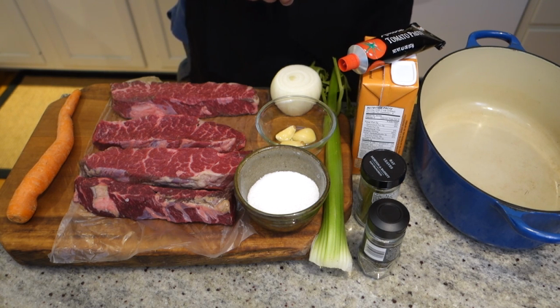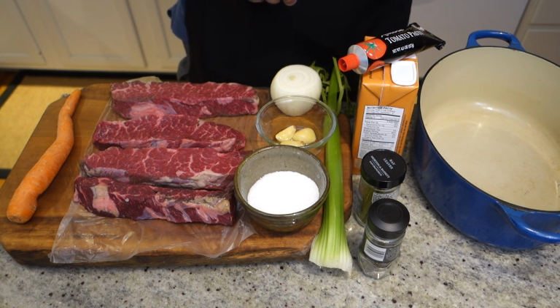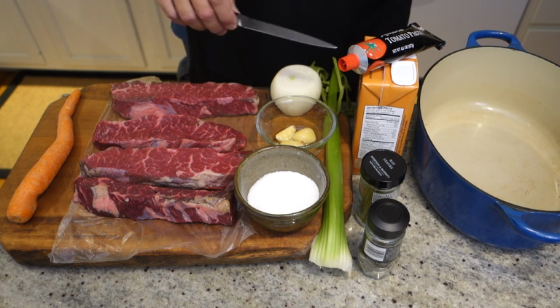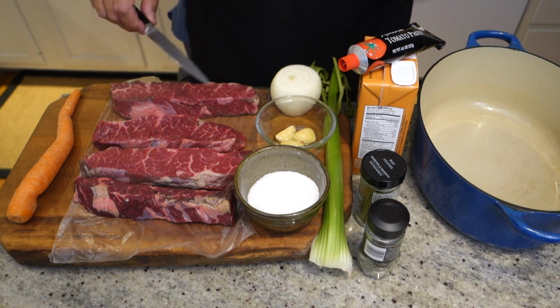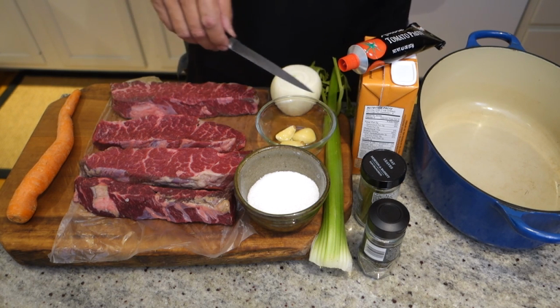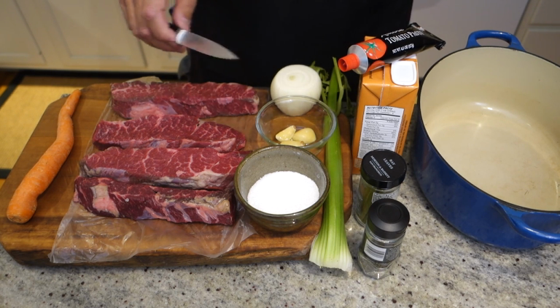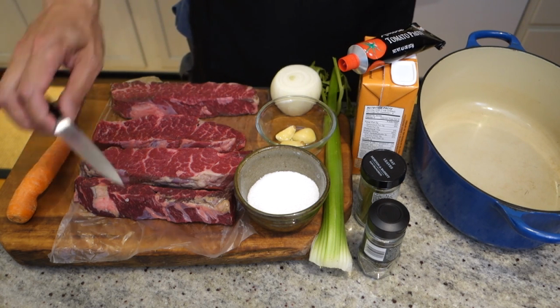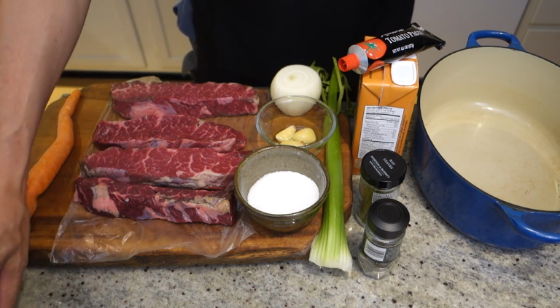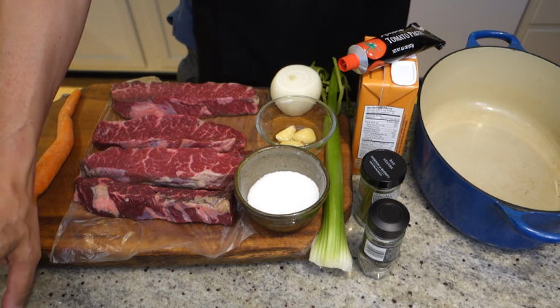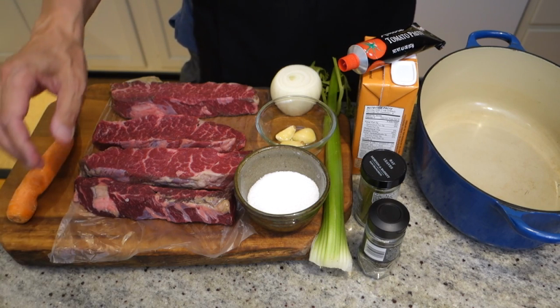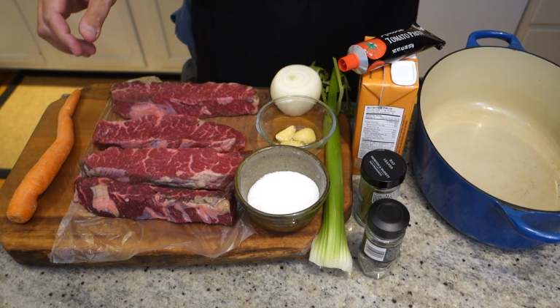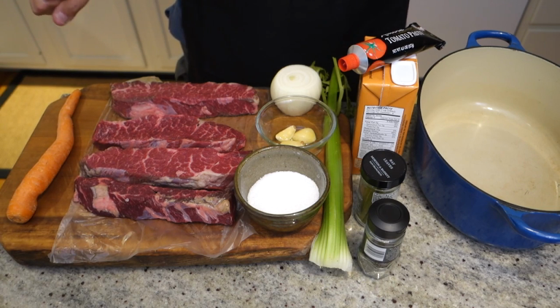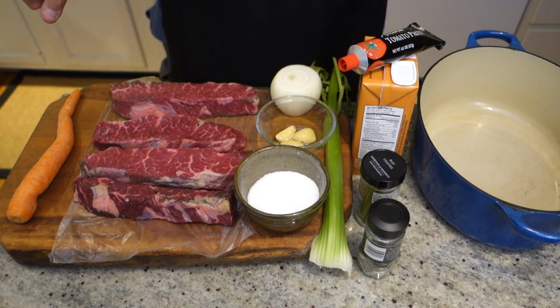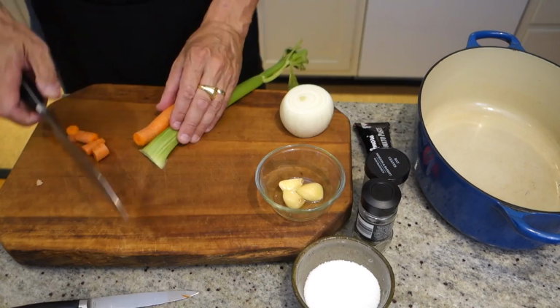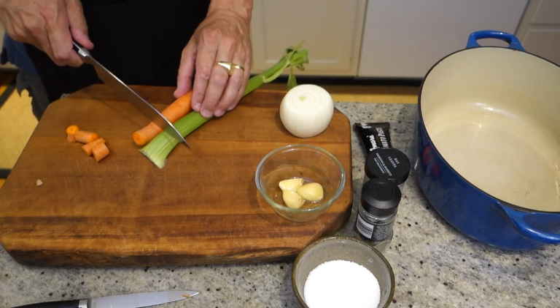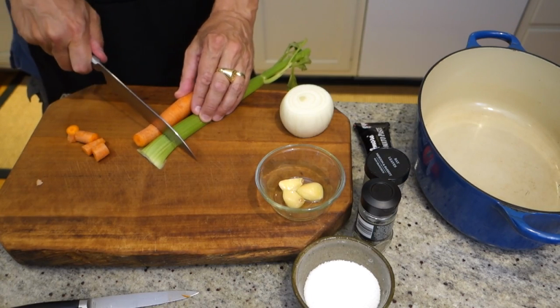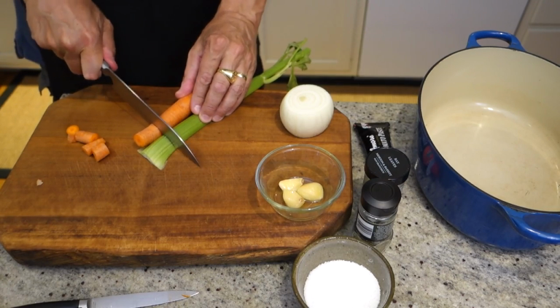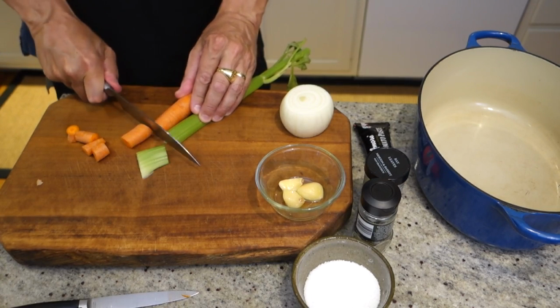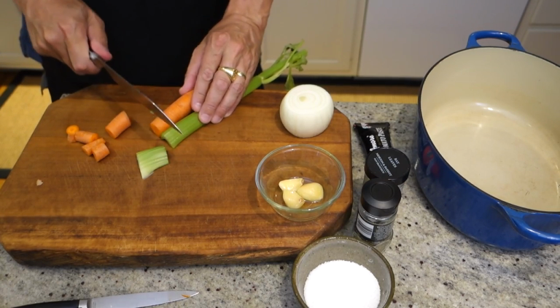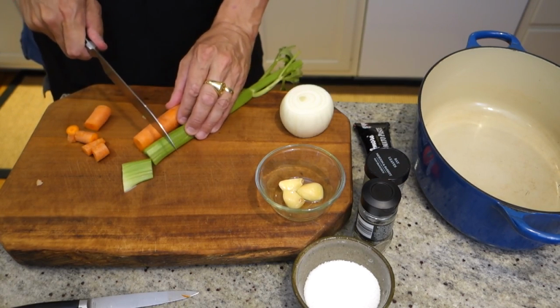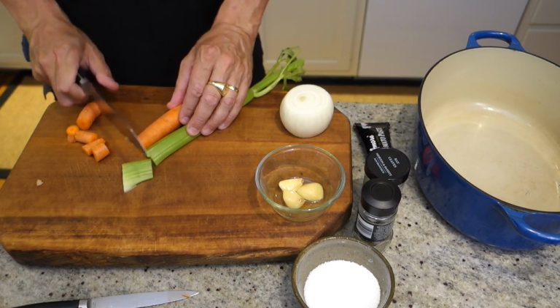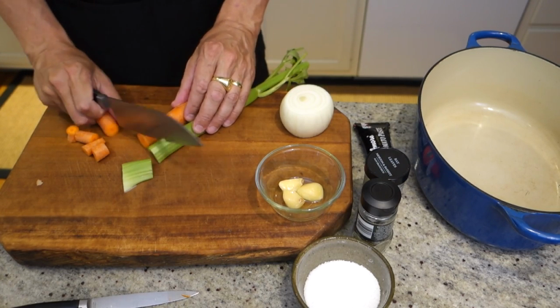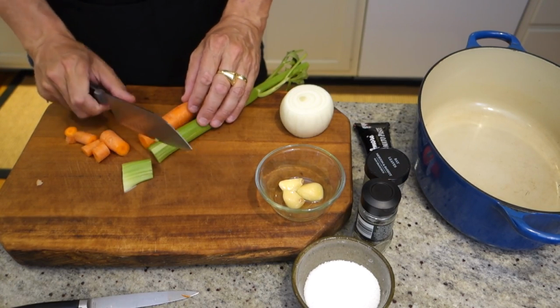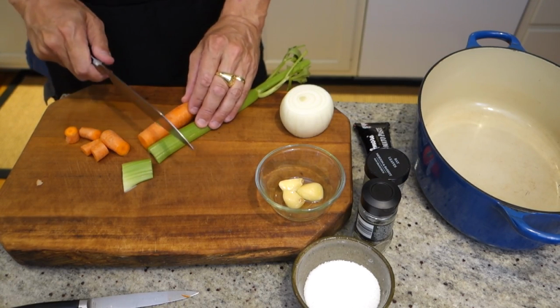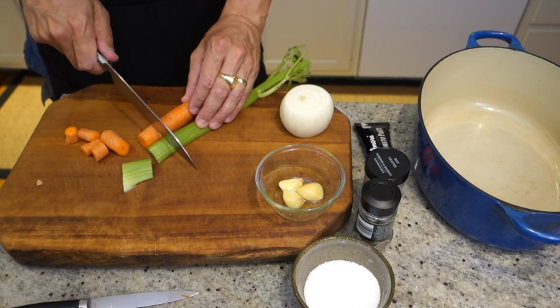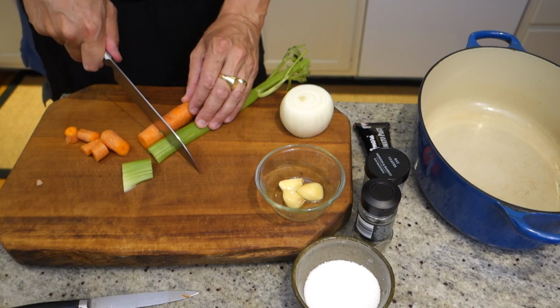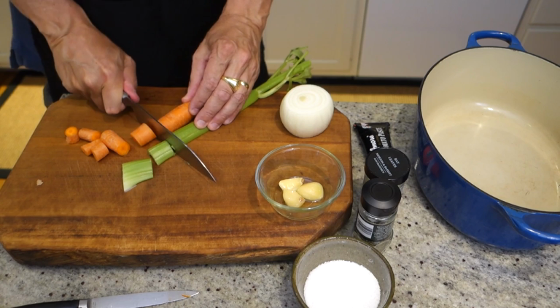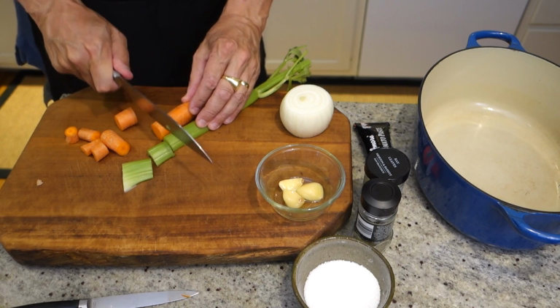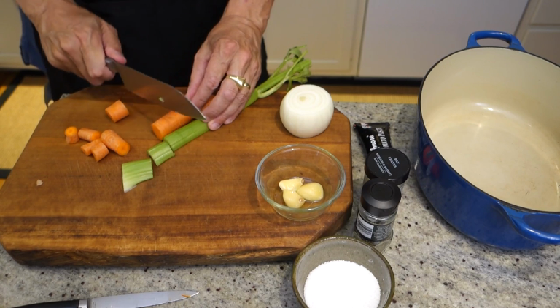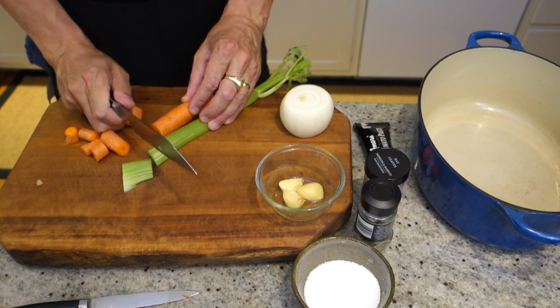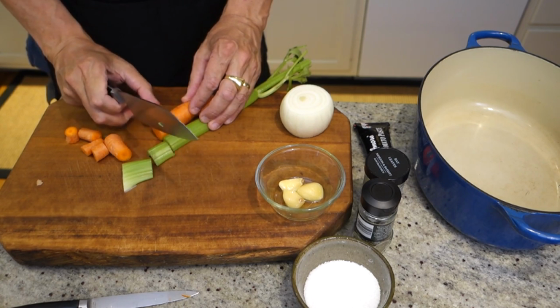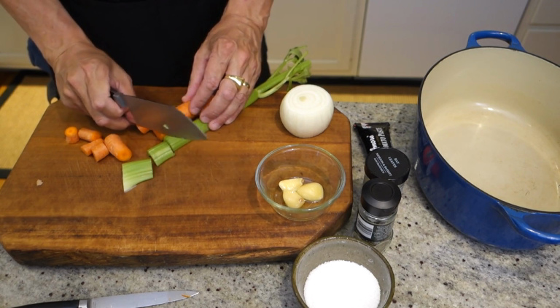So let's chop up our ingredients. I'm just going to use a very rough chop — it's just for flavor in the braising liquid.